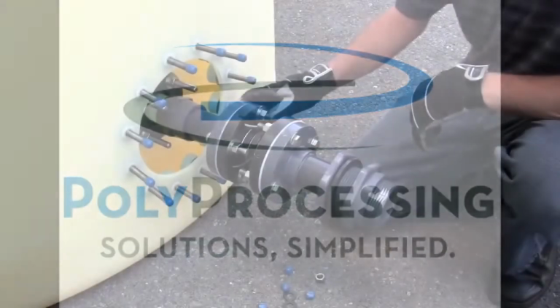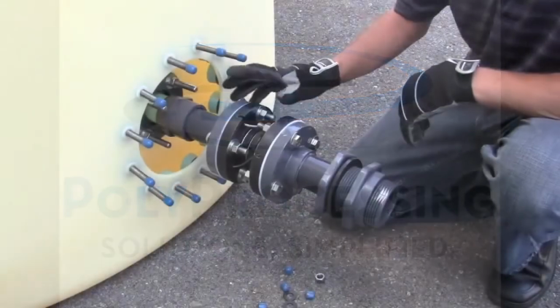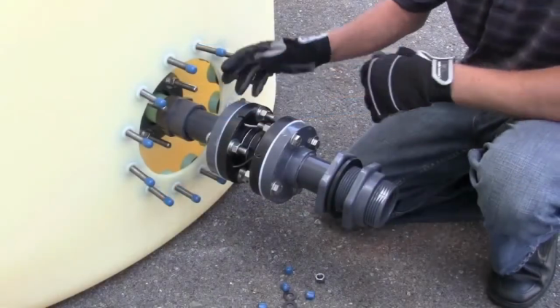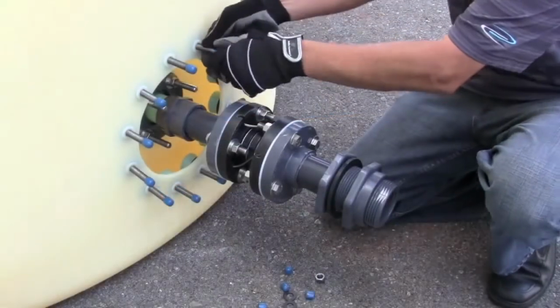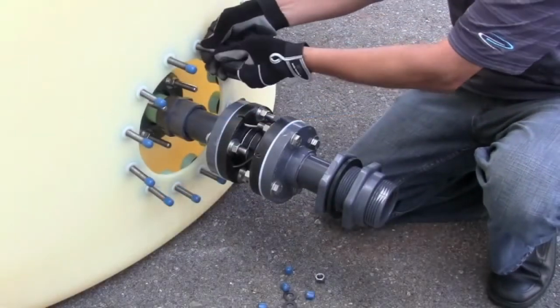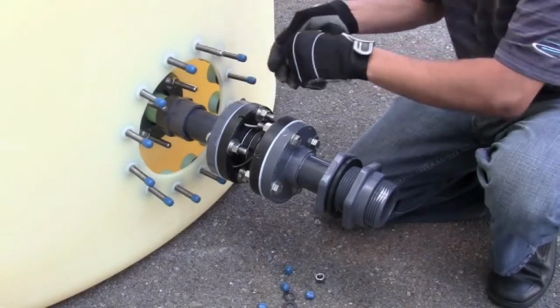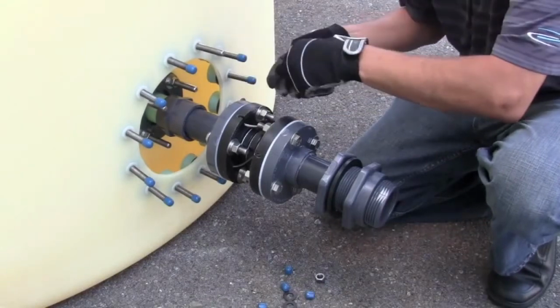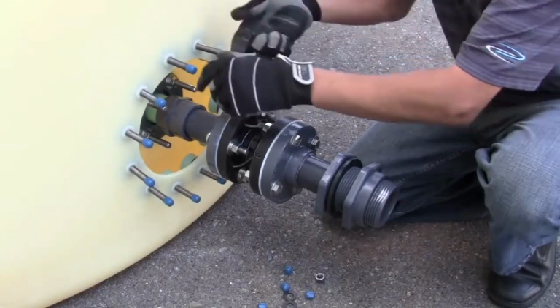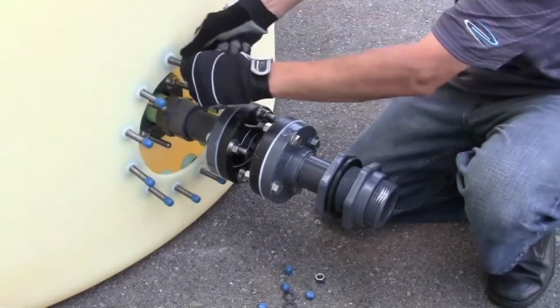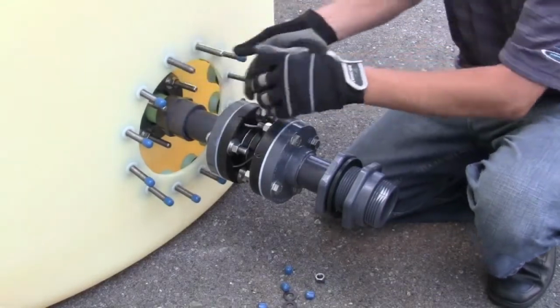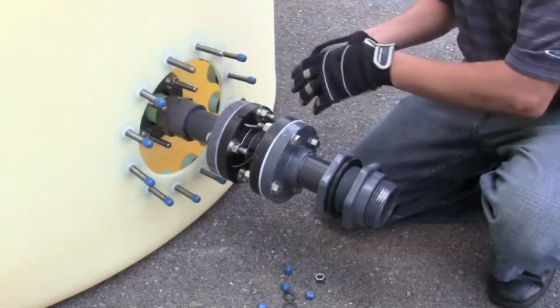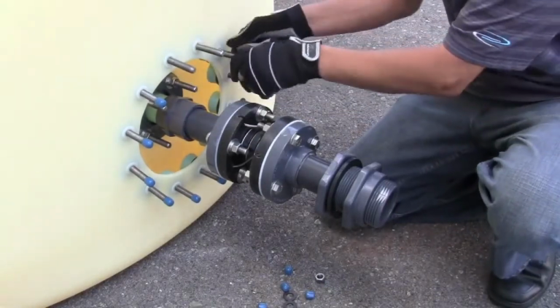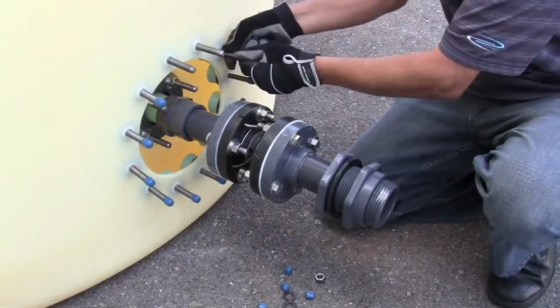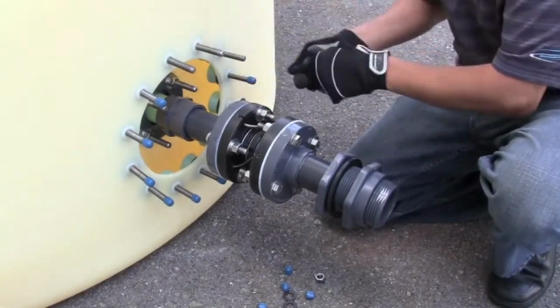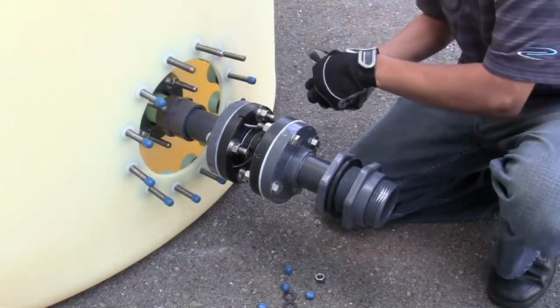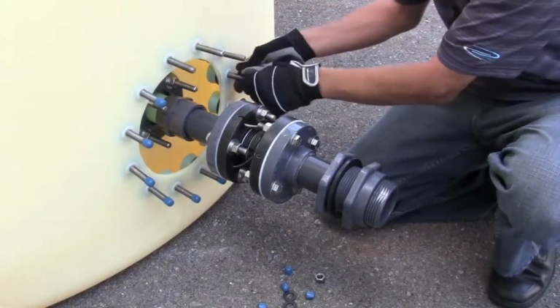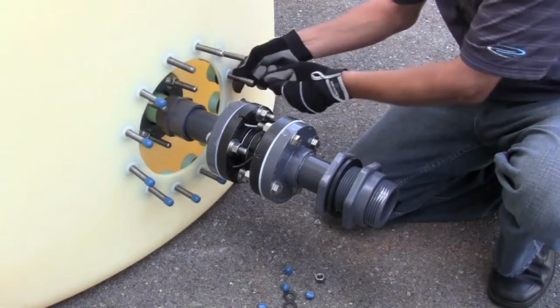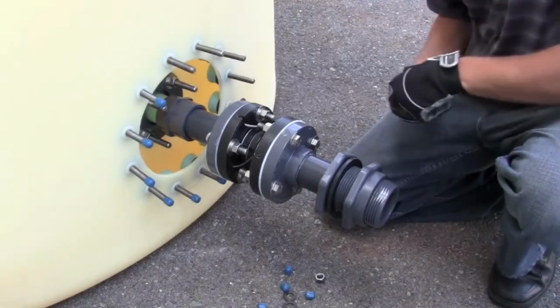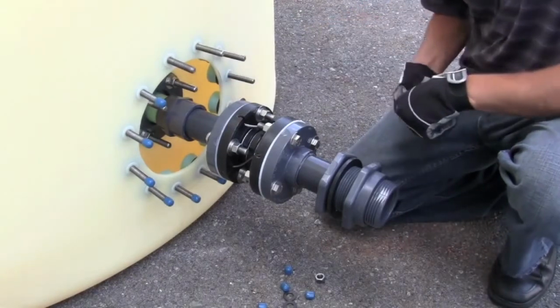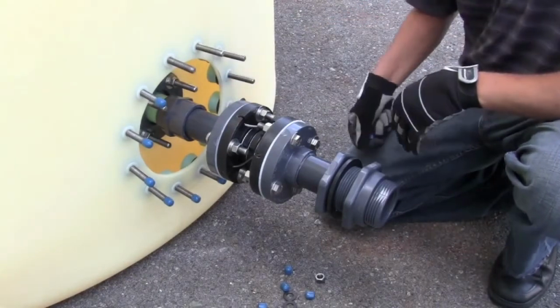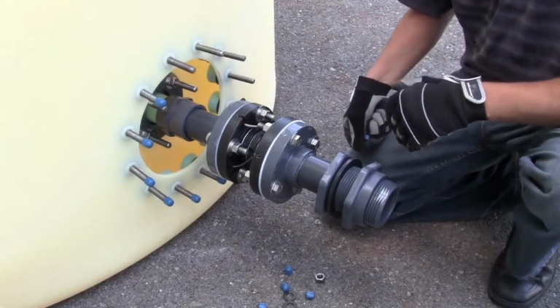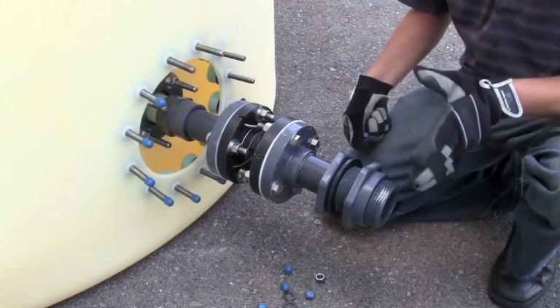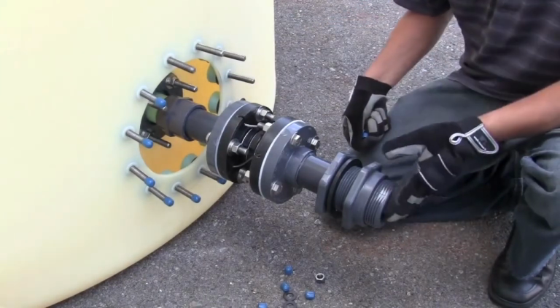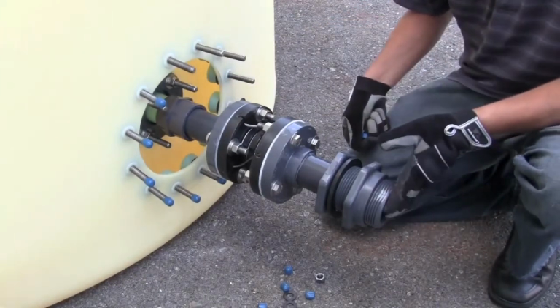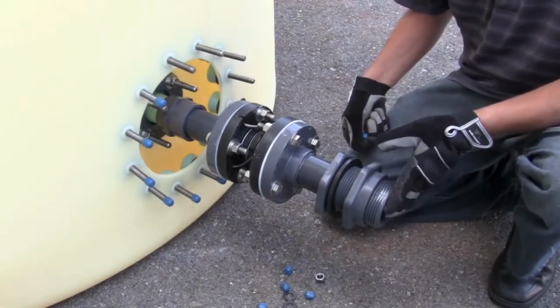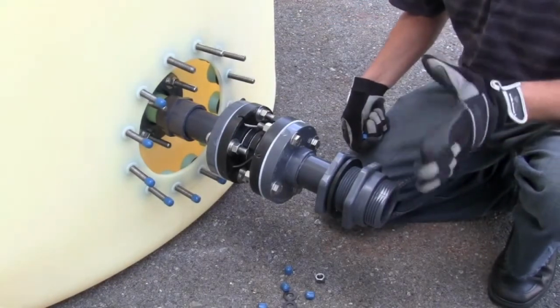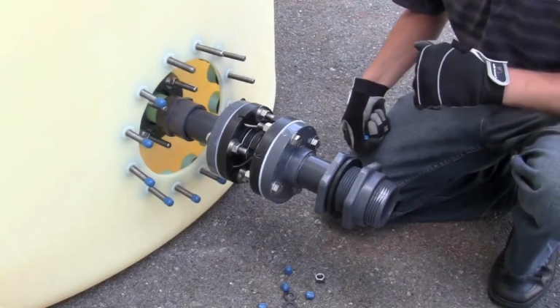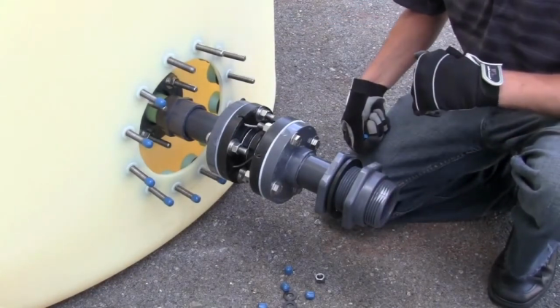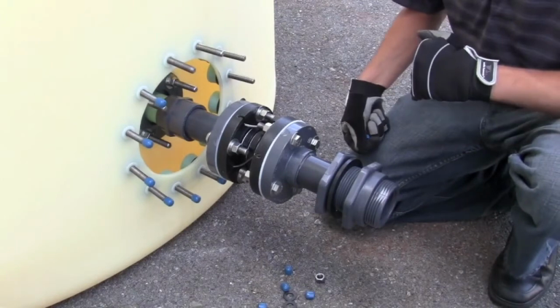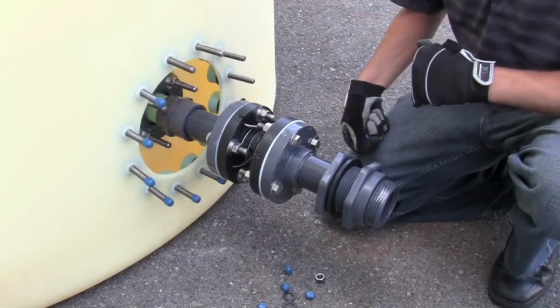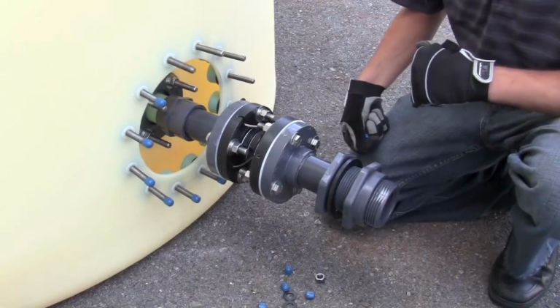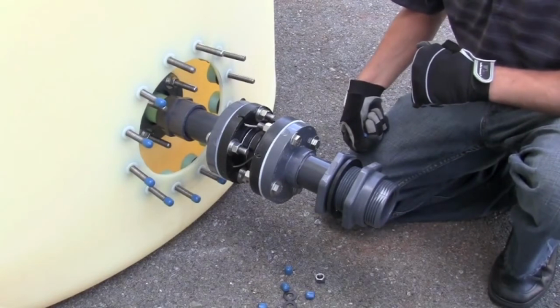Now that our assembly is installed, we'll want to wait 24 hours for the glue to set. Once 24 hours is up, this is a great point in your assembly to plug the end of the fitting and go ahead and perform your 24-hour hydro test on the tank.